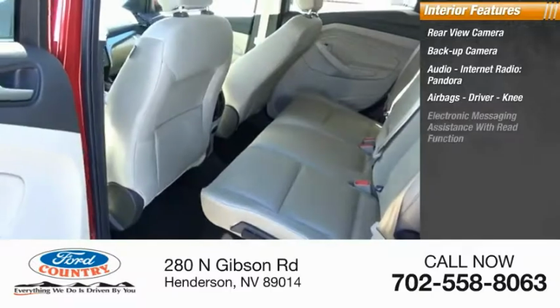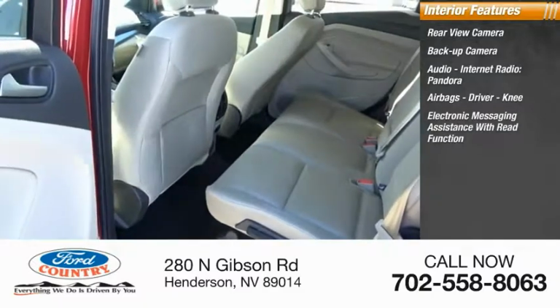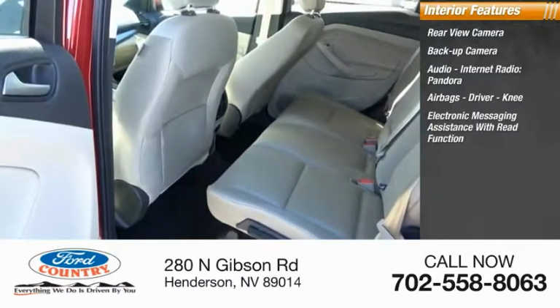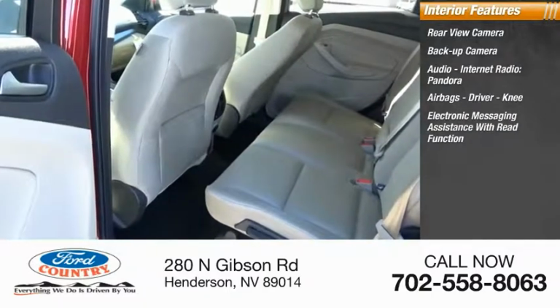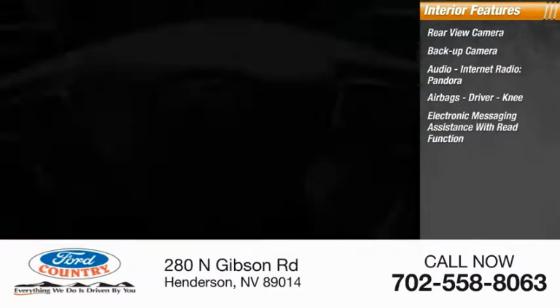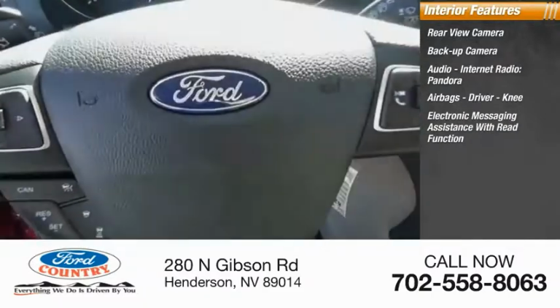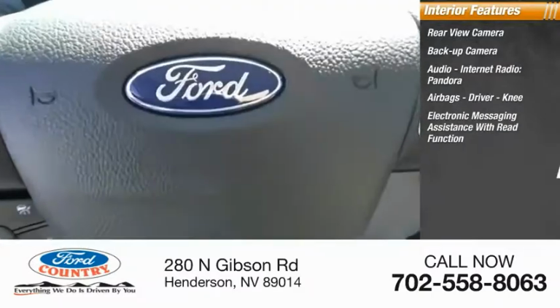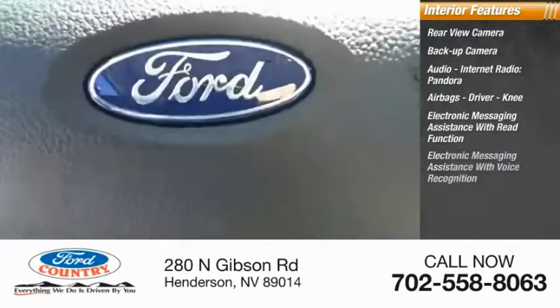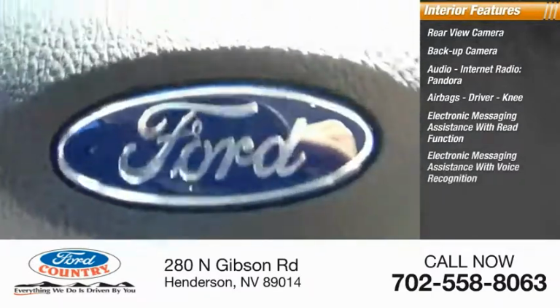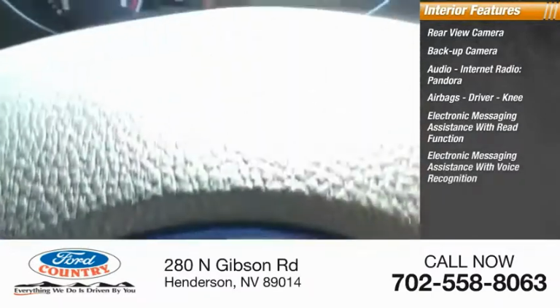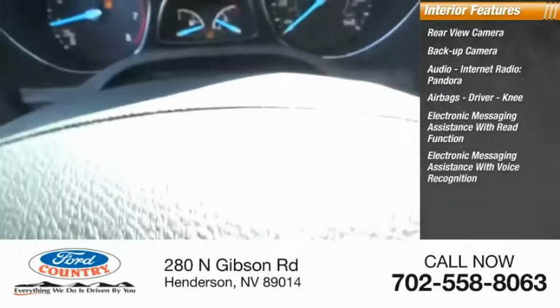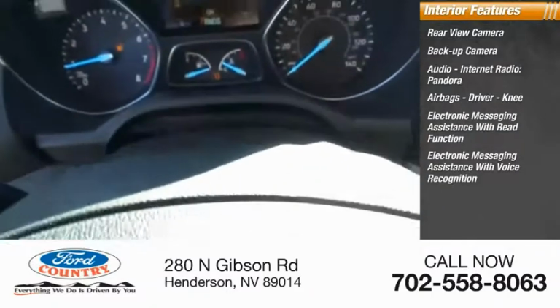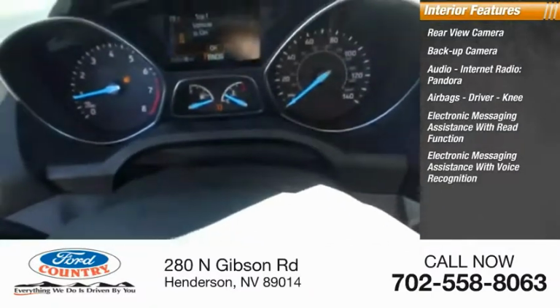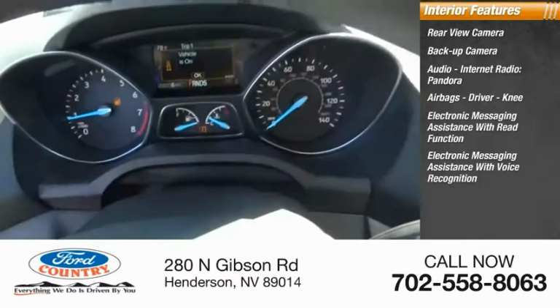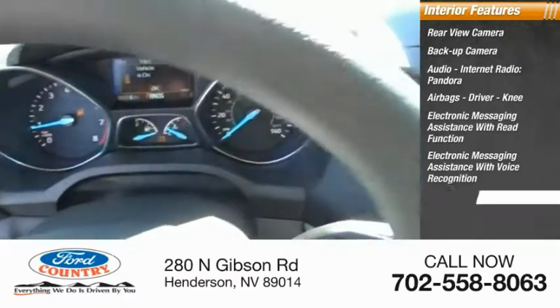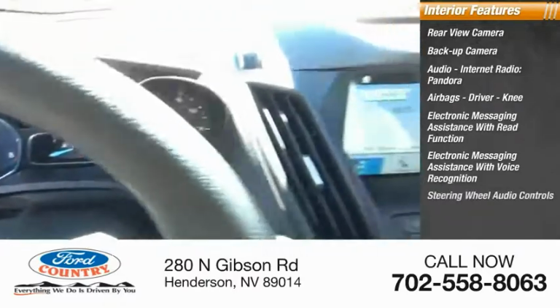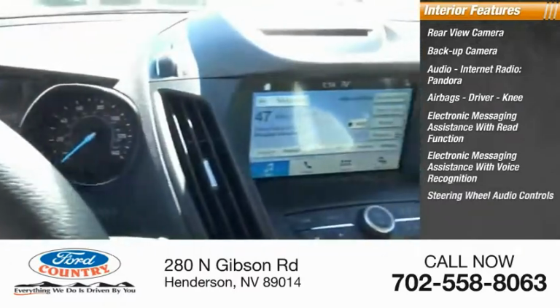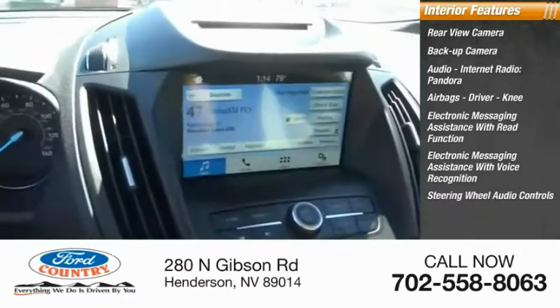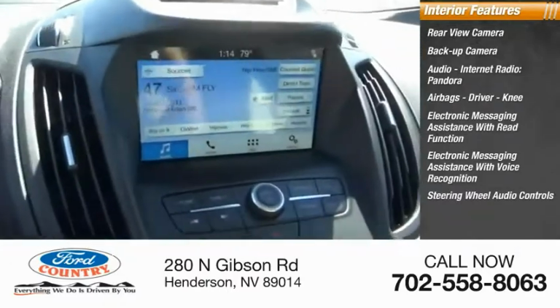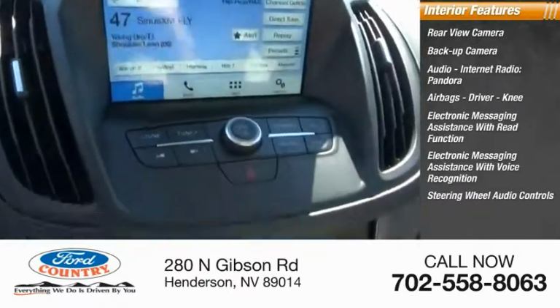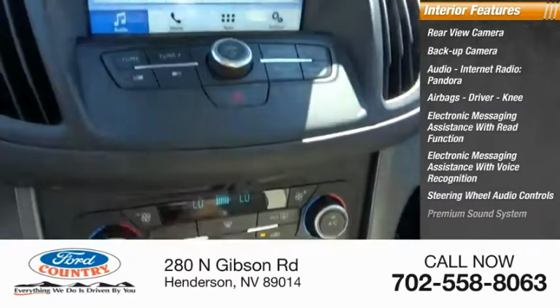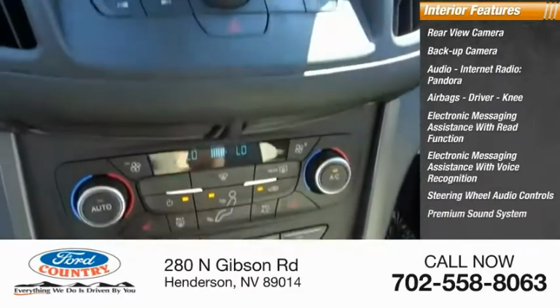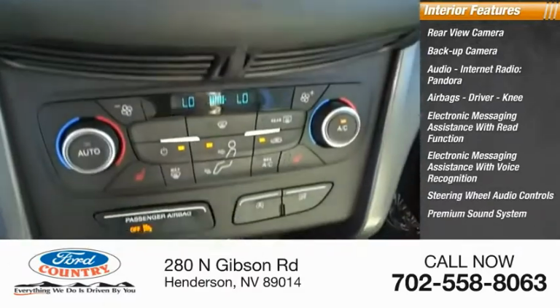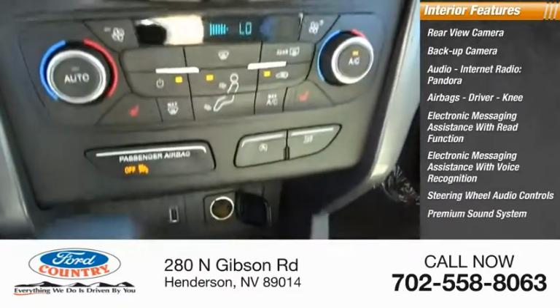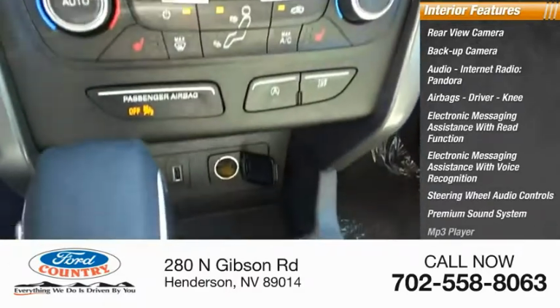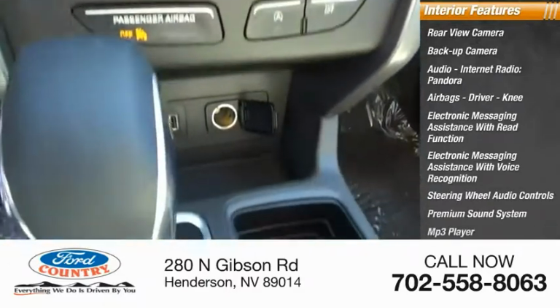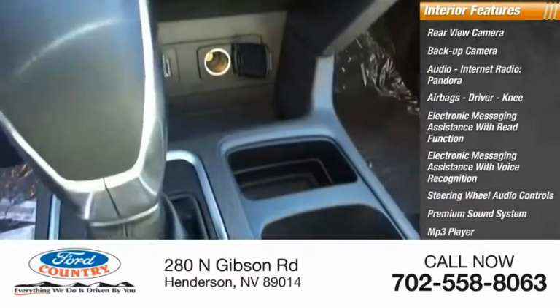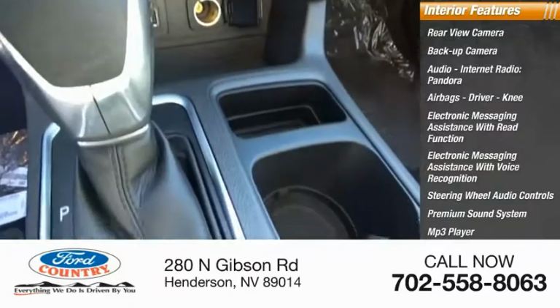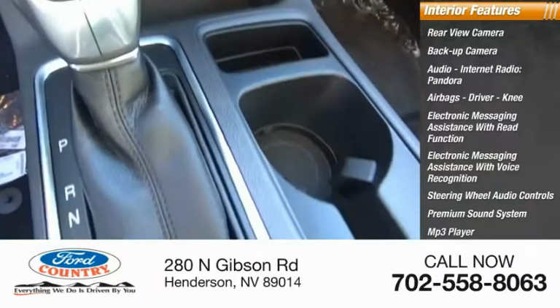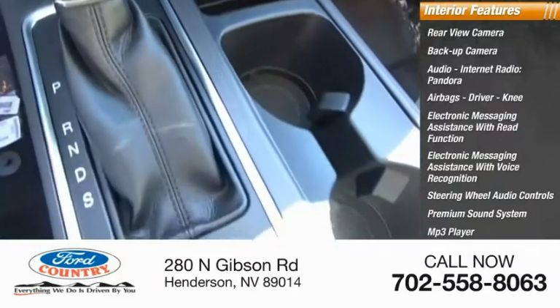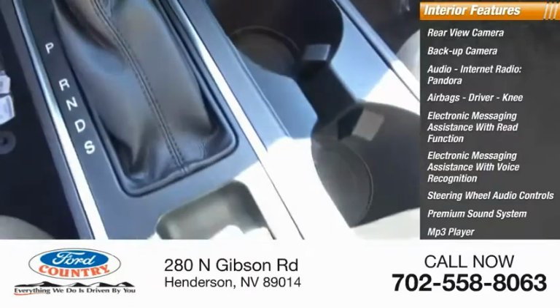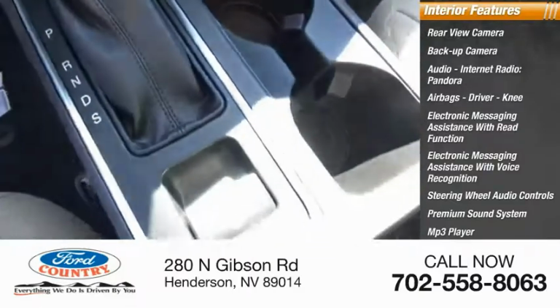Electronic messaging assistance with read function, electronic messaging assistance with voice recognition, steering wheel audio controls, premium sound system, MP3 player, SYNC, and satellite communications.